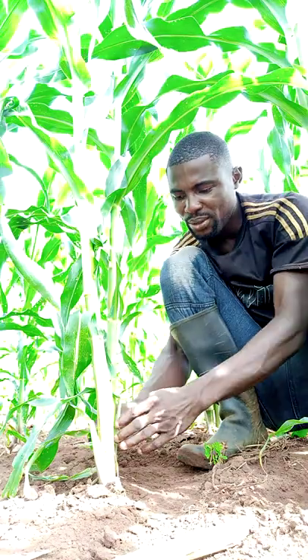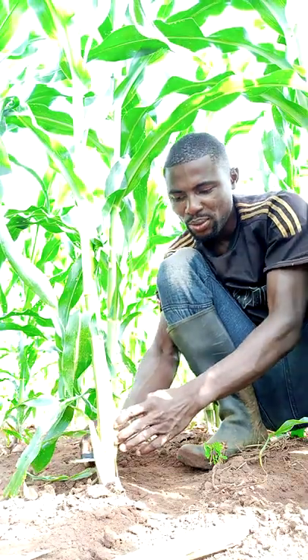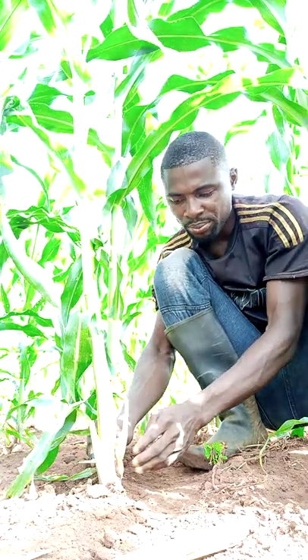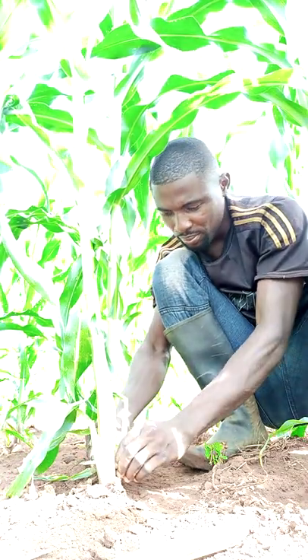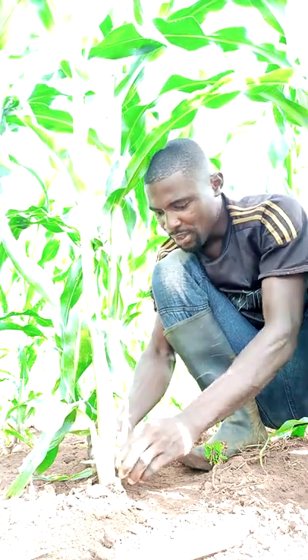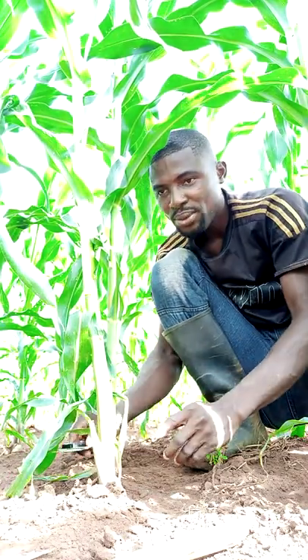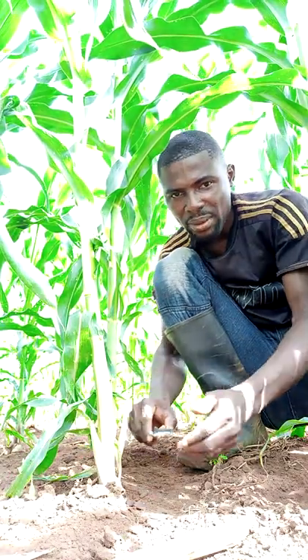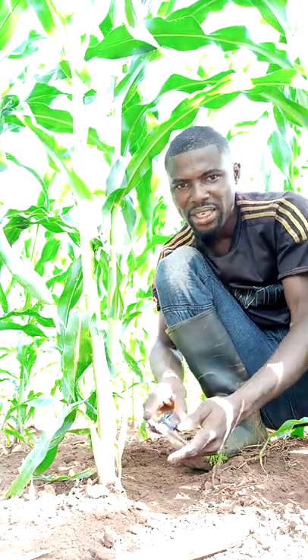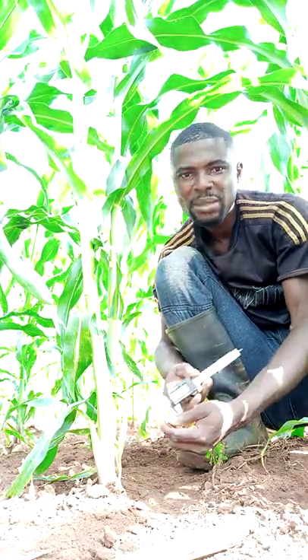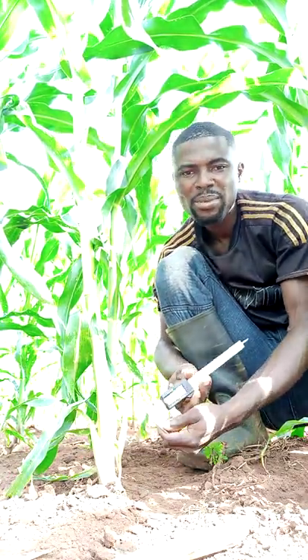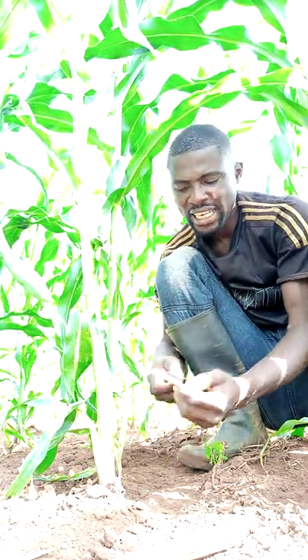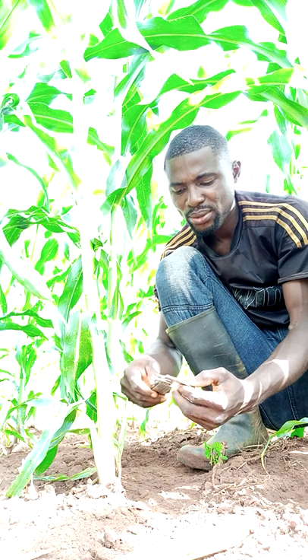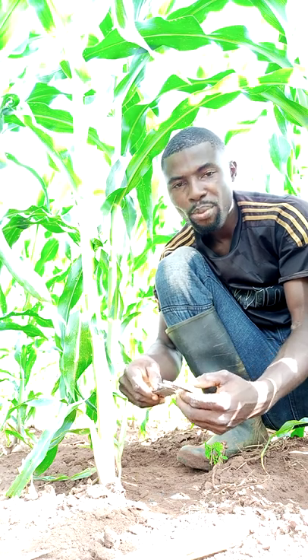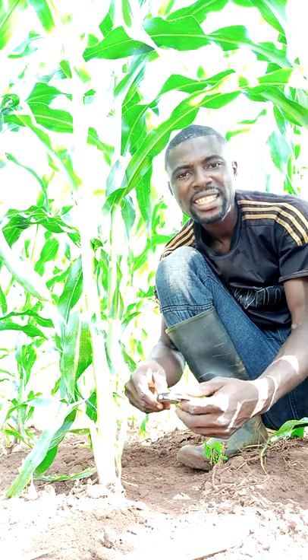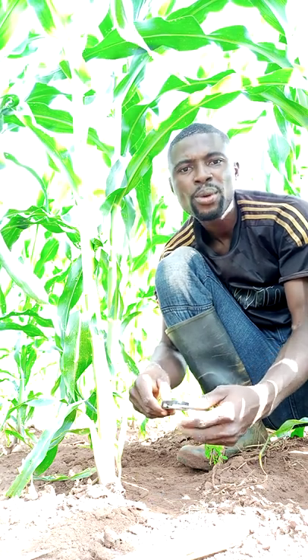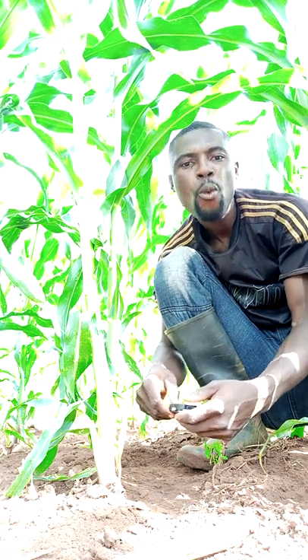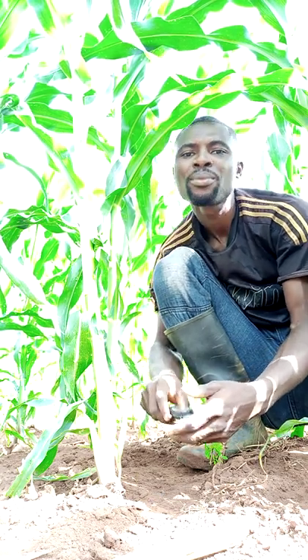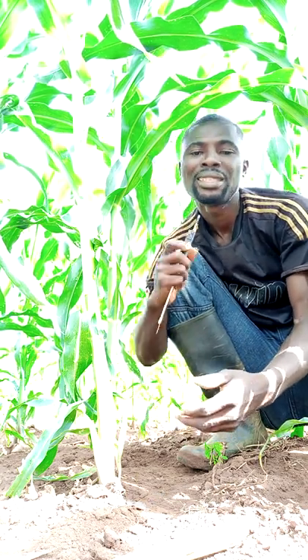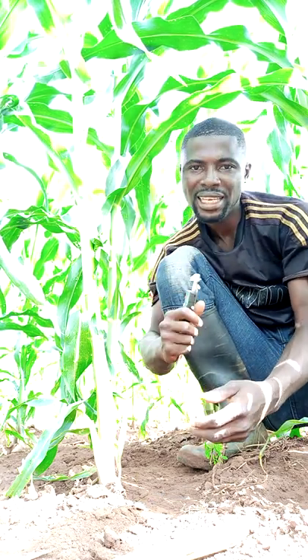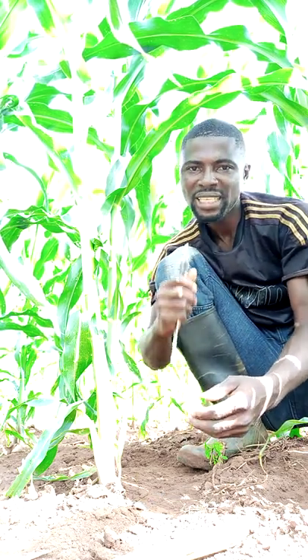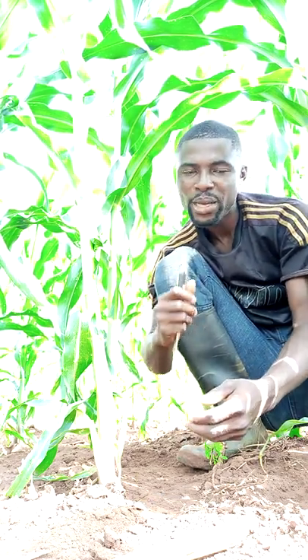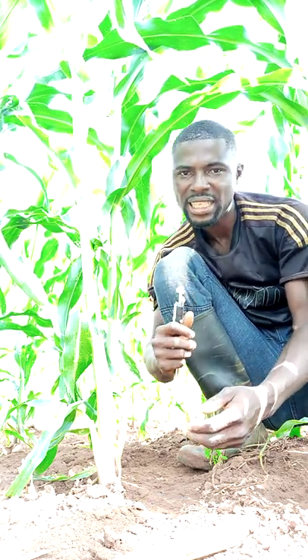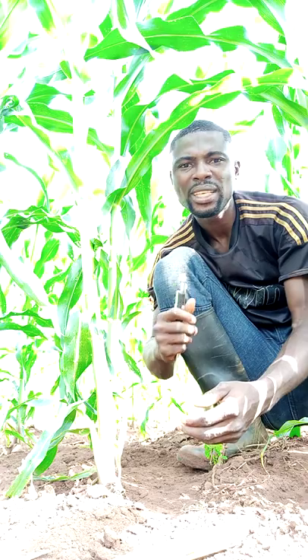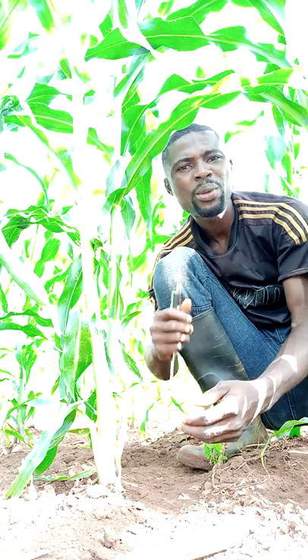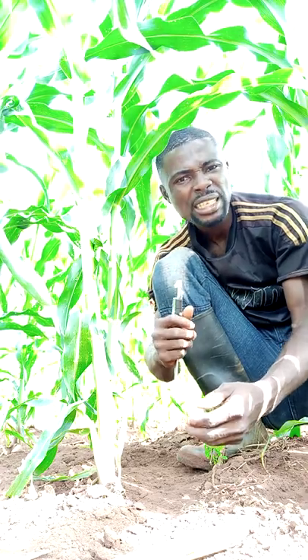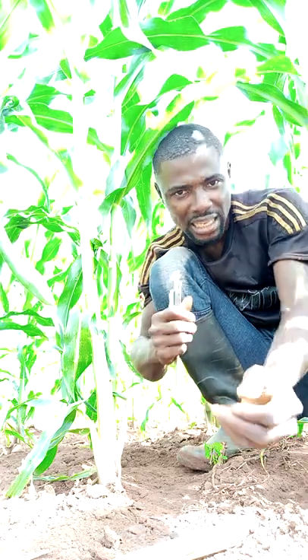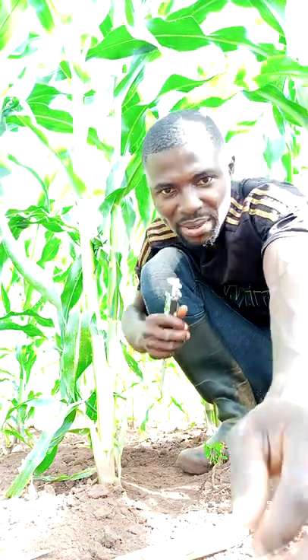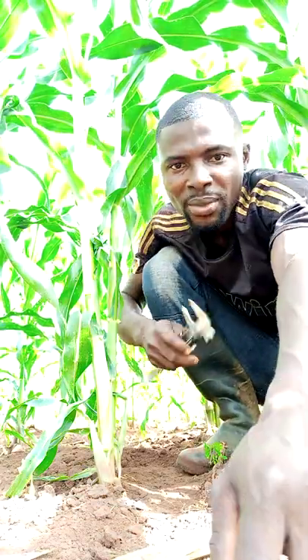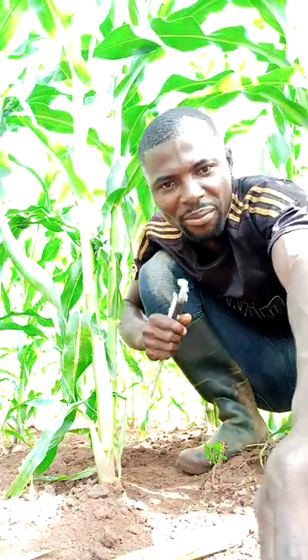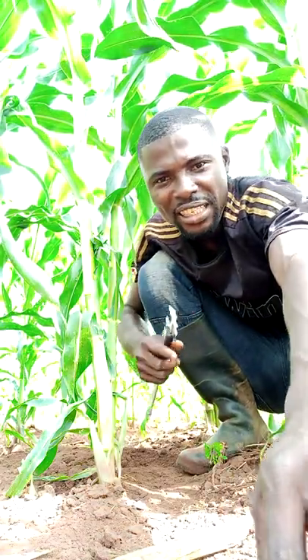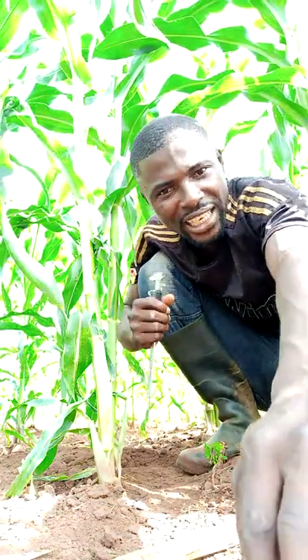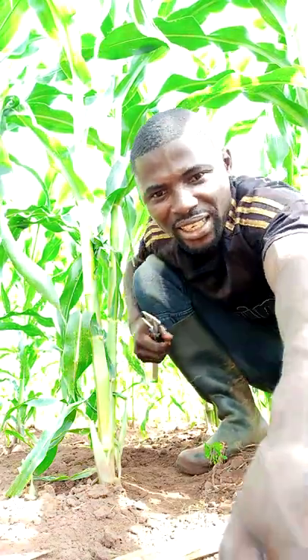Let's look at the stem diameter of the other one. The stem diameter of this maize plant is 2.01 centimeters. That is how we take the readings, or that is how we measure the stem diameter of a maize plant. Thank you once again.